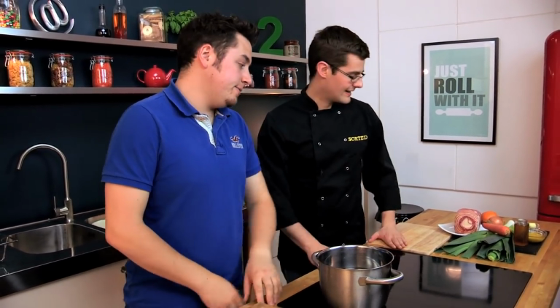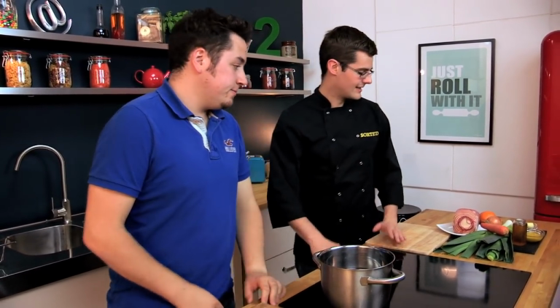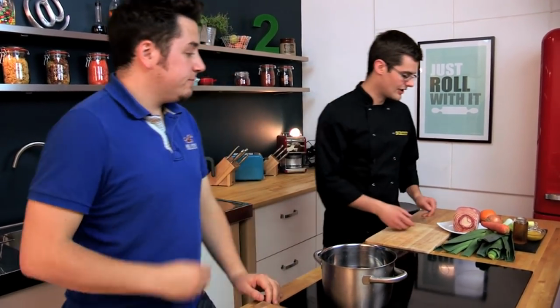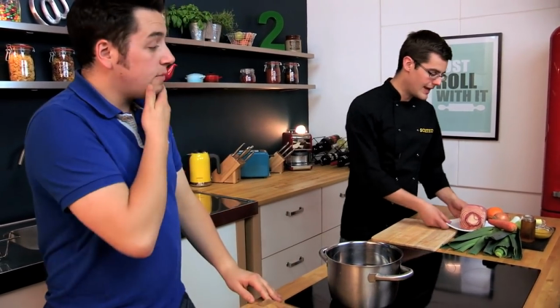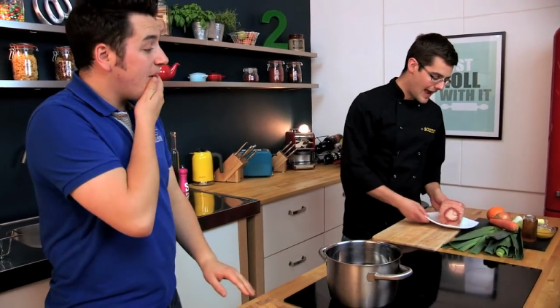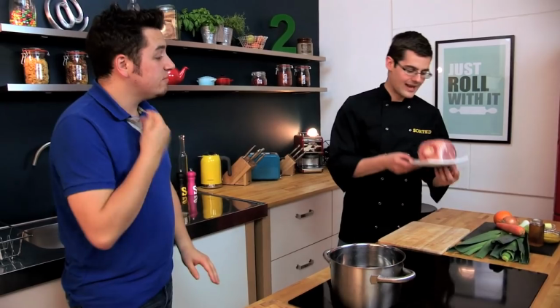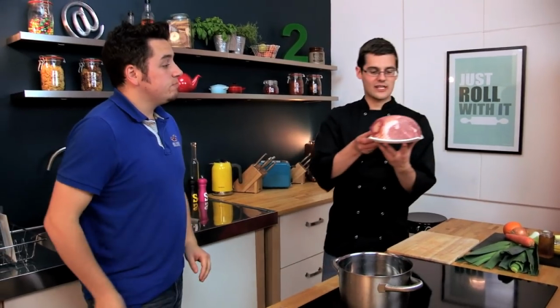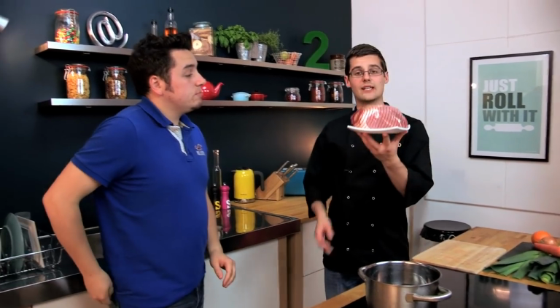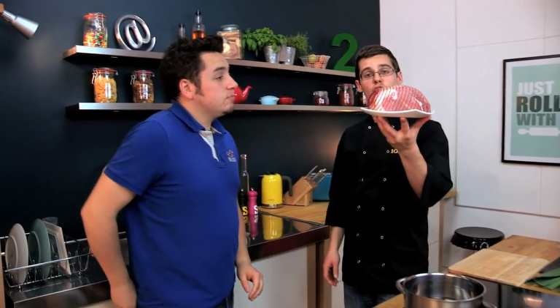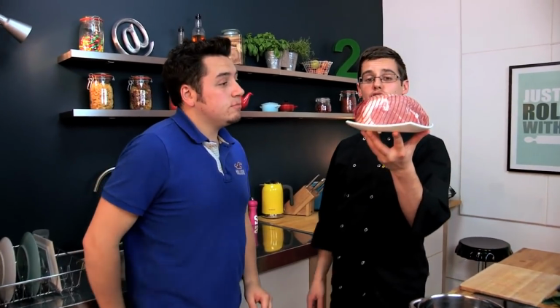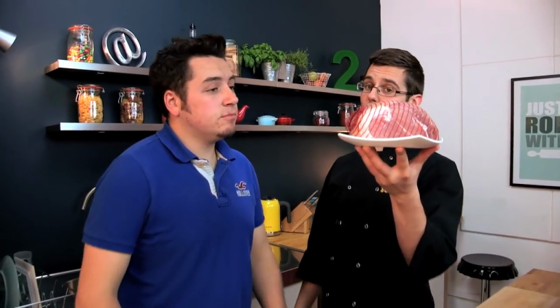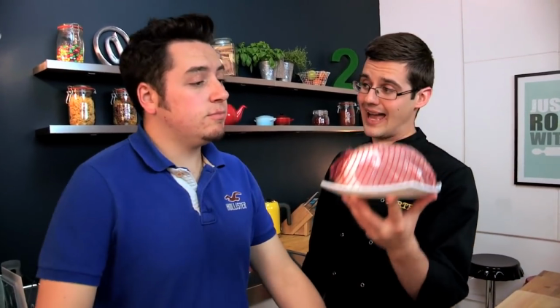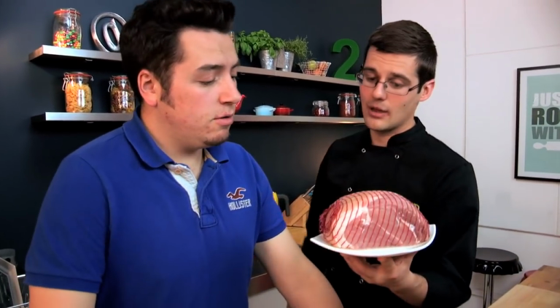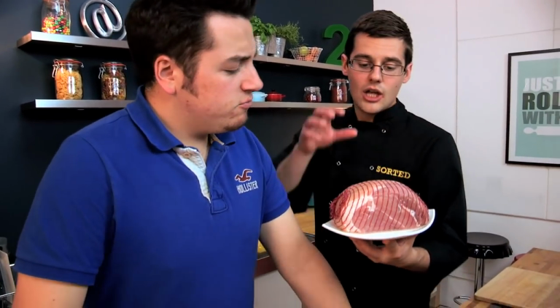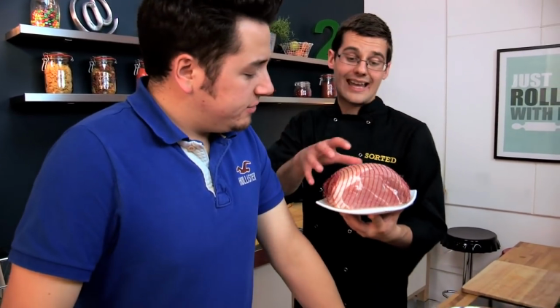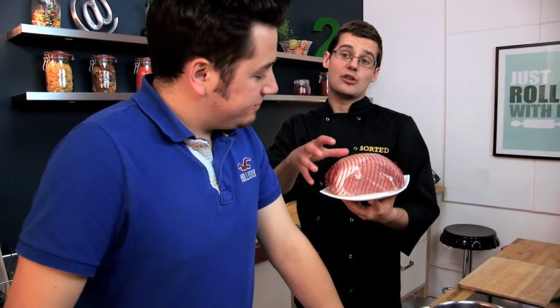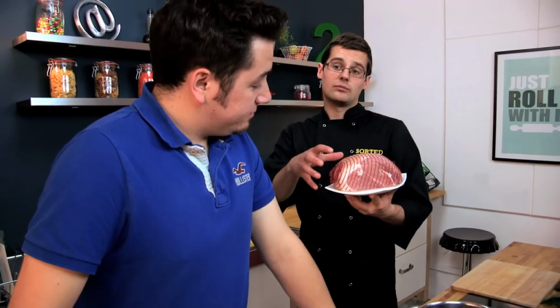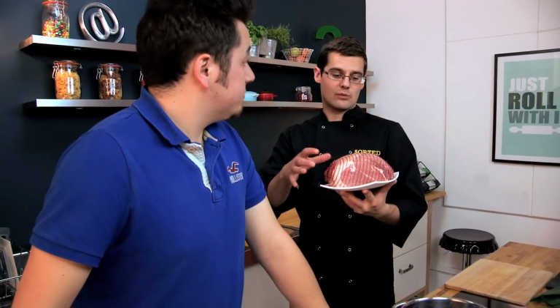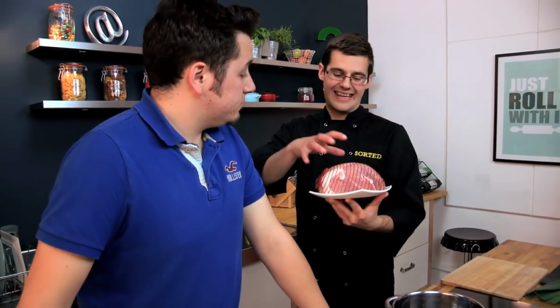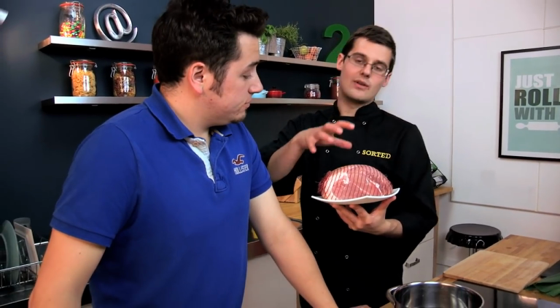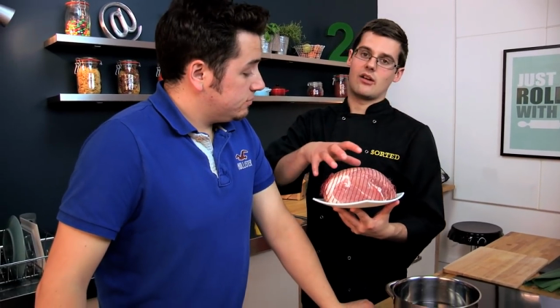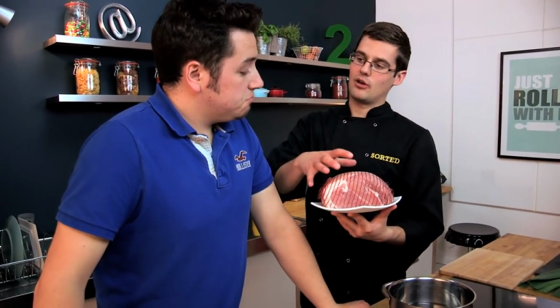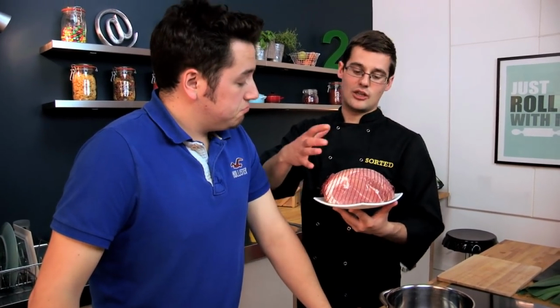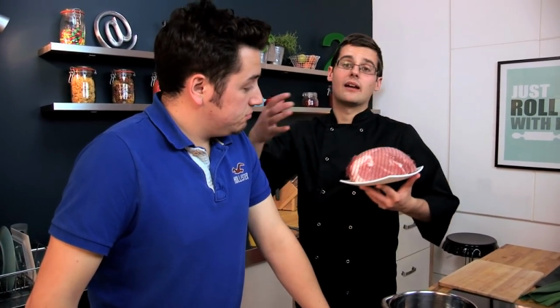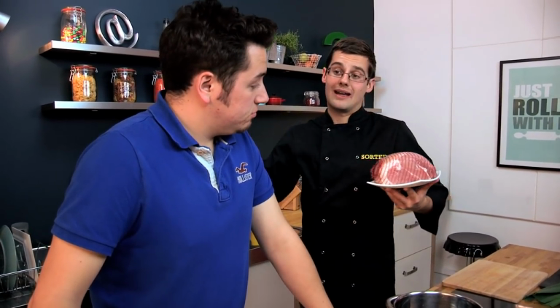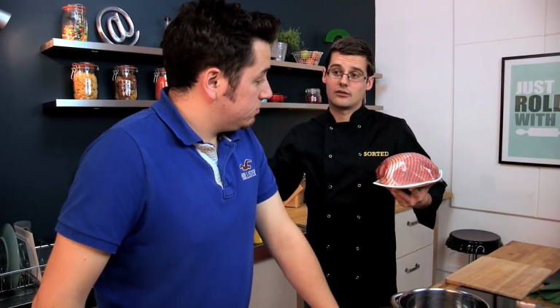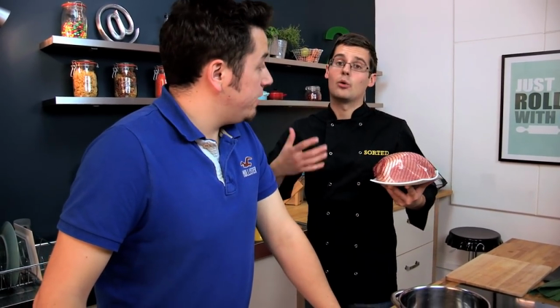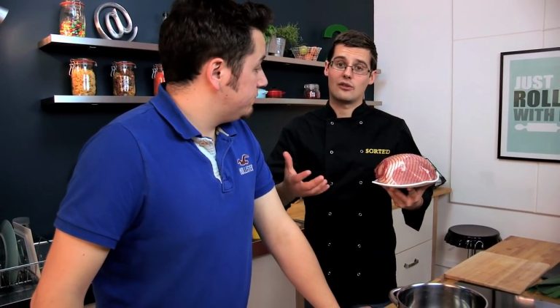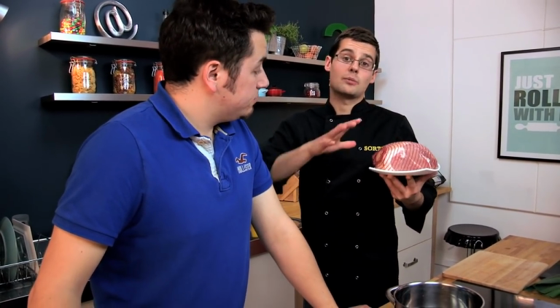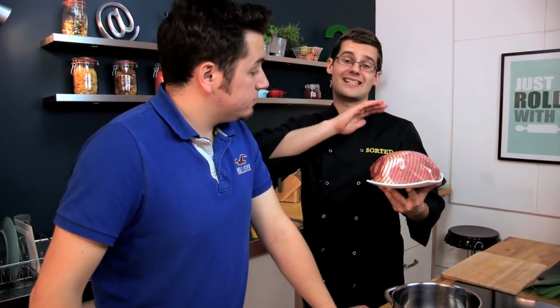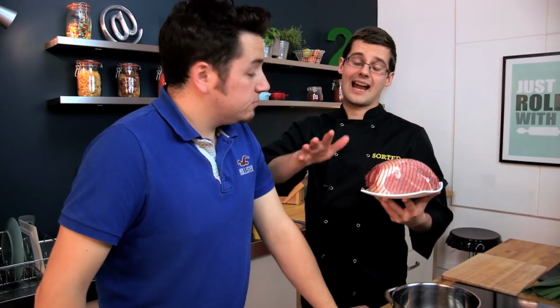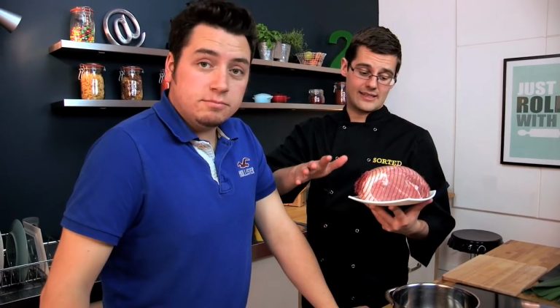Fantastic start to the week, and this one is with a giant joint of ham — you can get gammon as well. This one is about a kilo in size, but obviously the bigger the better, because there will be more leftovers. The process is exactly the same.